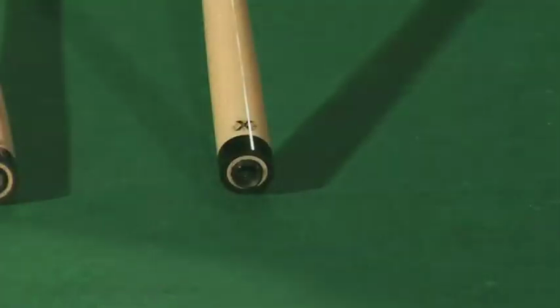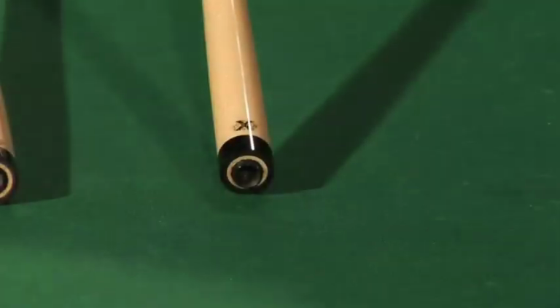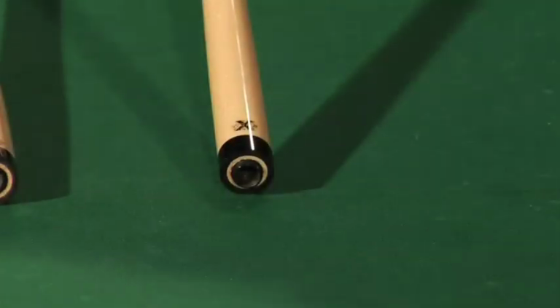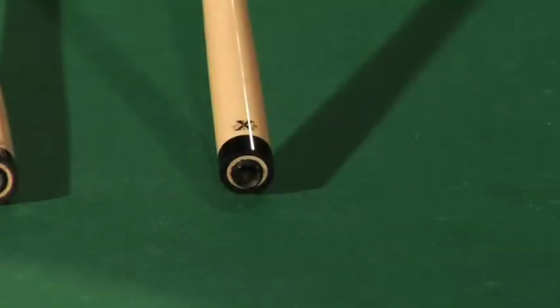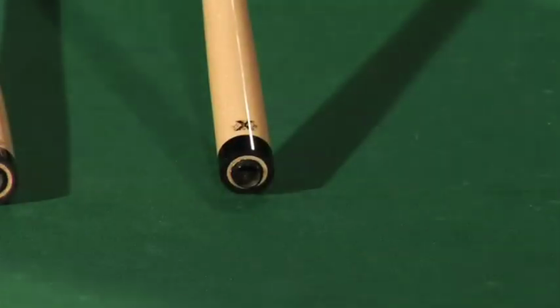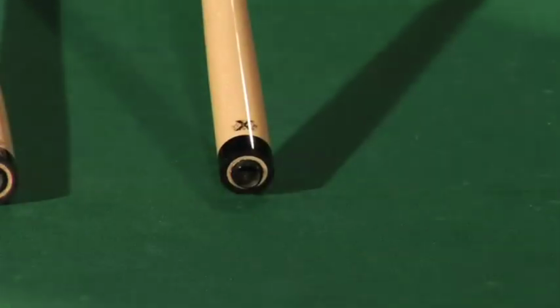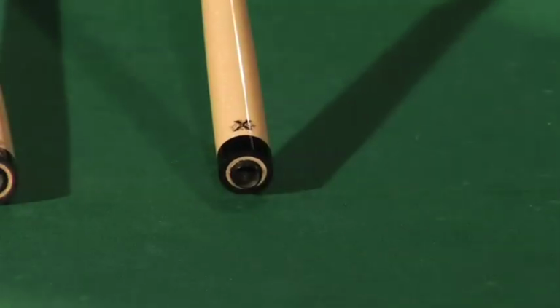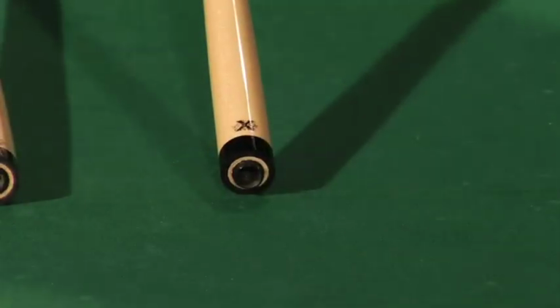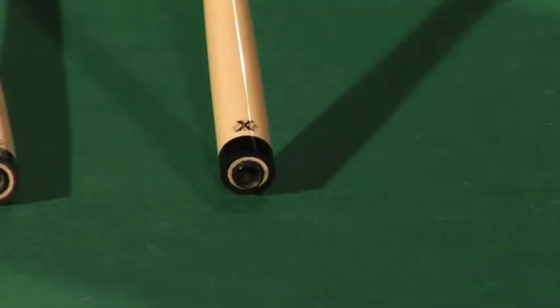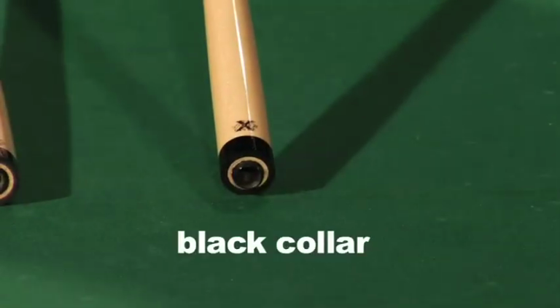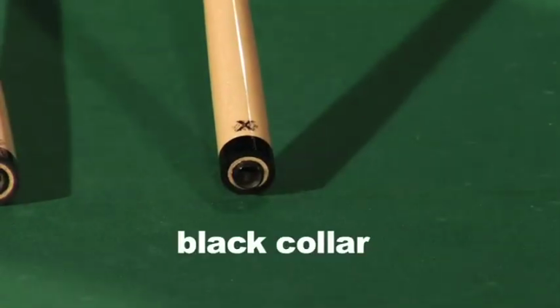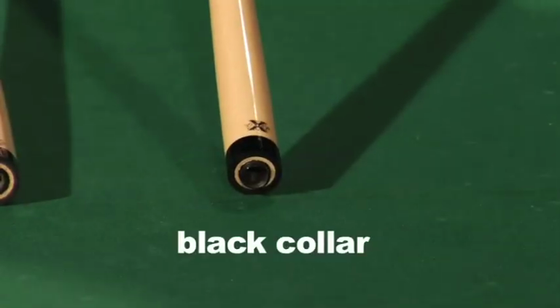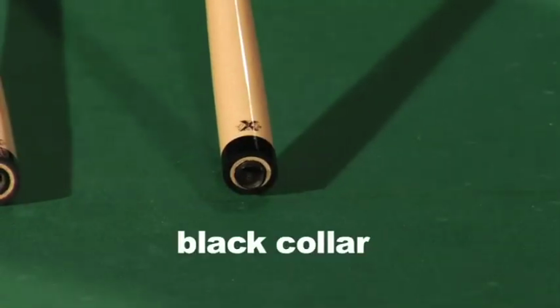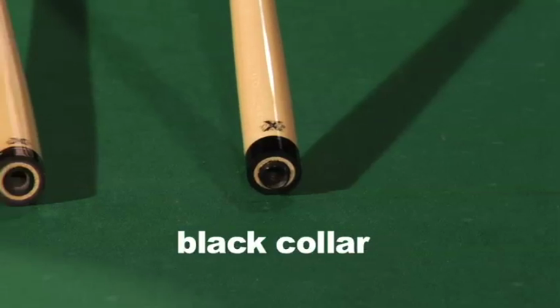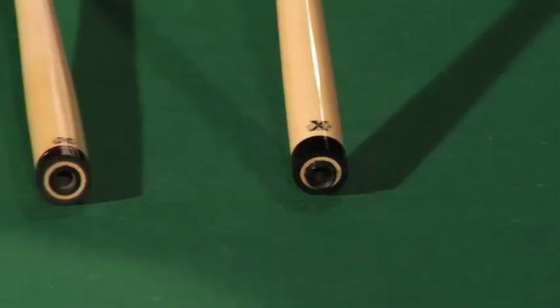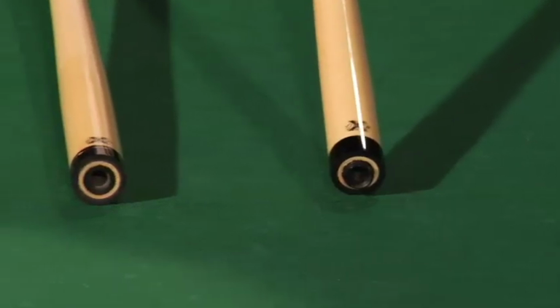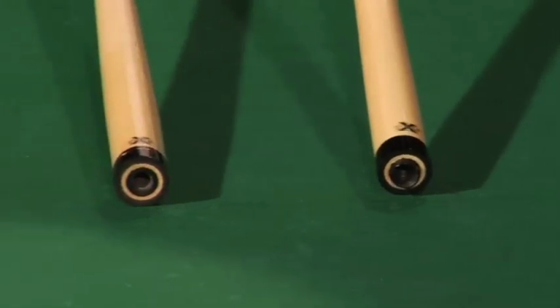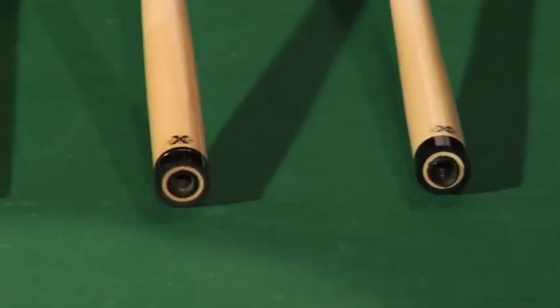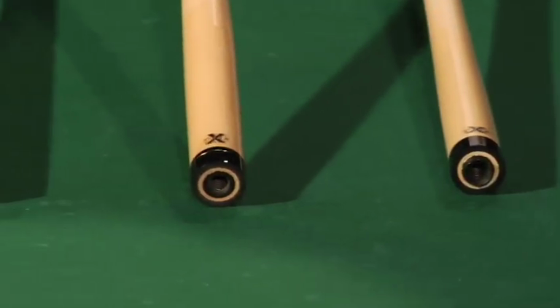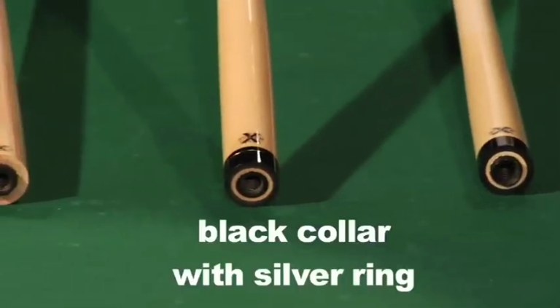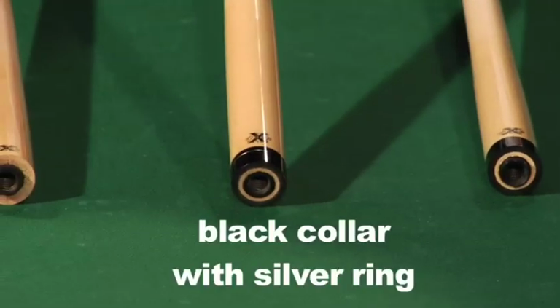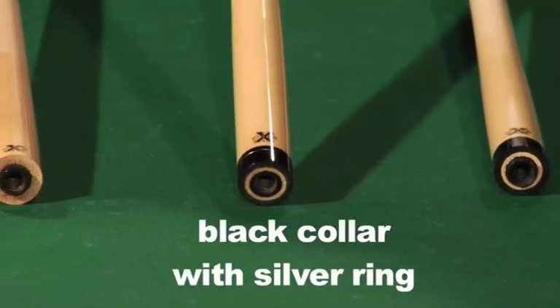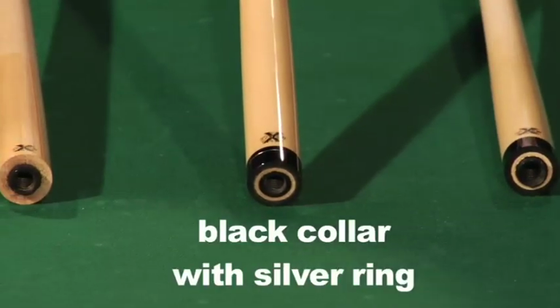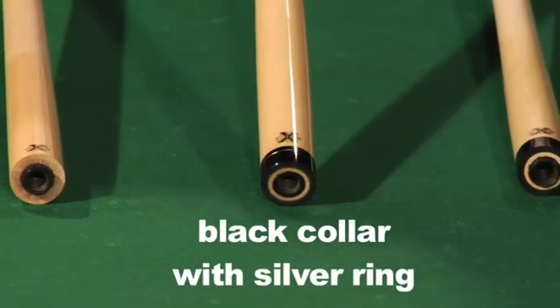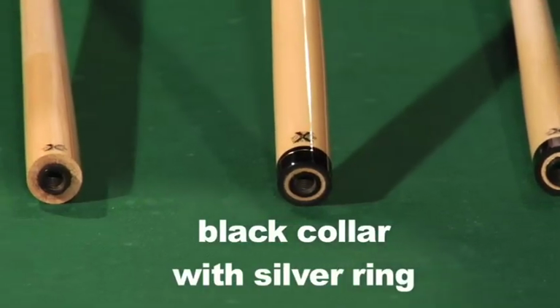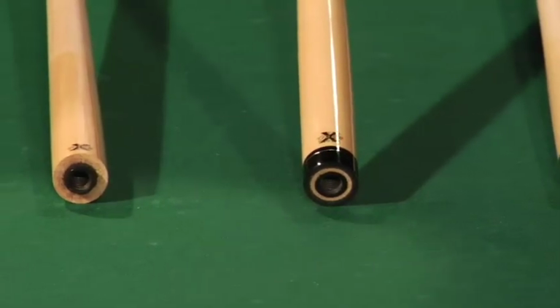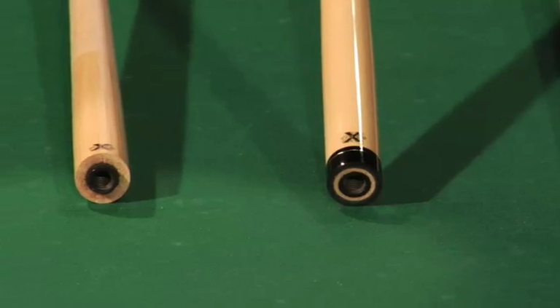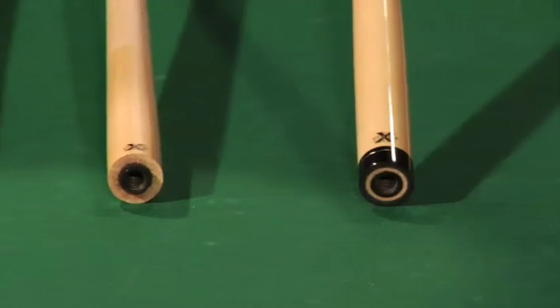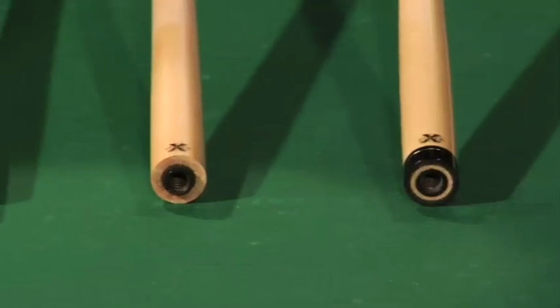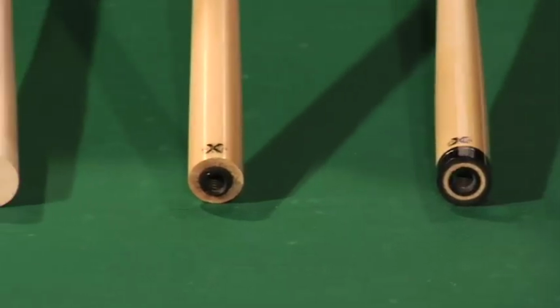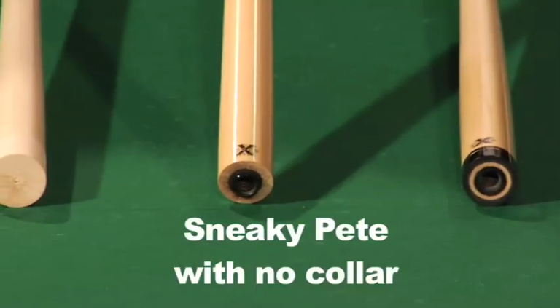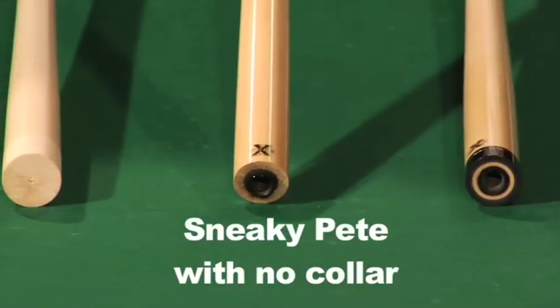What we have here is our joint collars. They come in a black collar, black with a silver ring, or a Sneaky Pete style, or no collar.